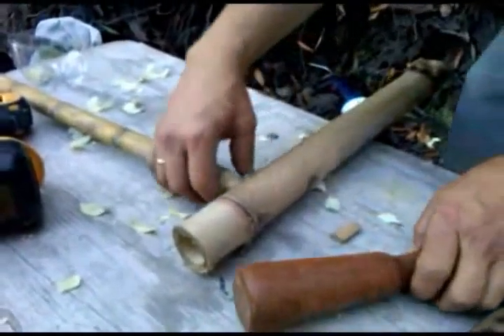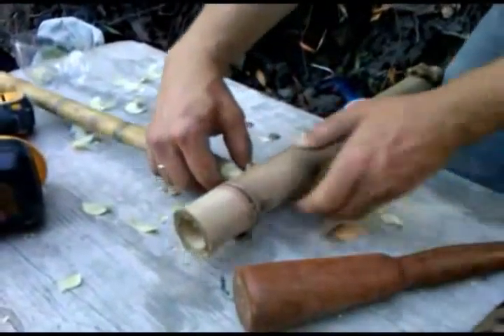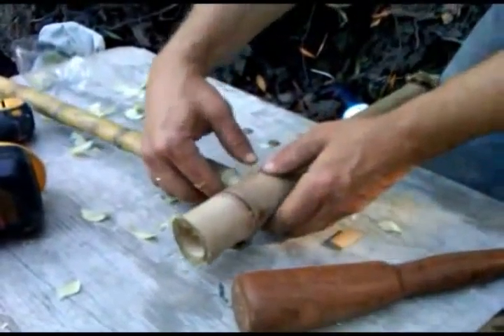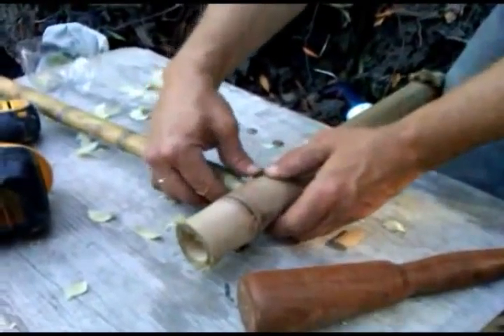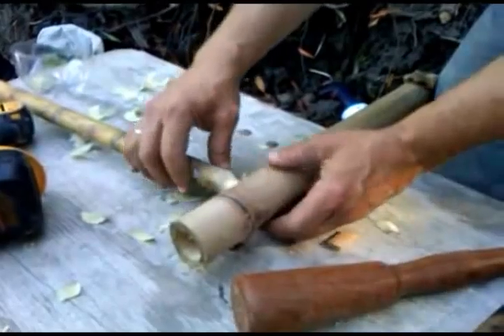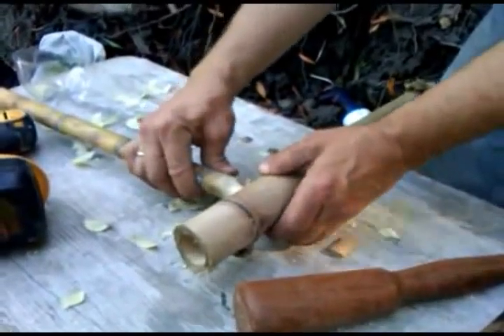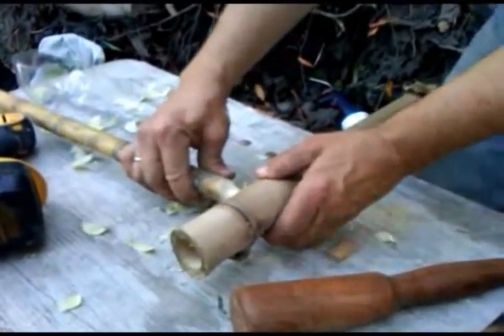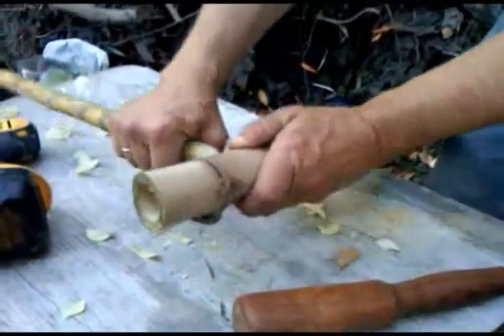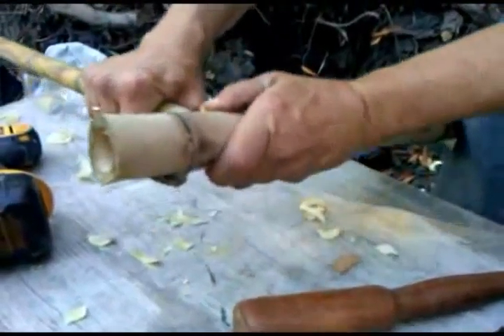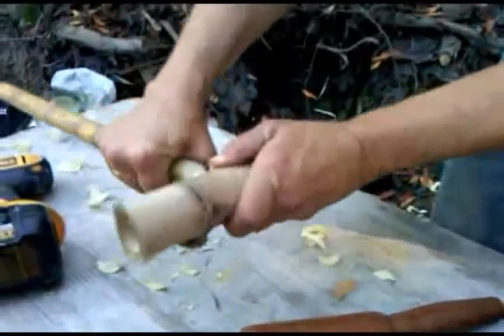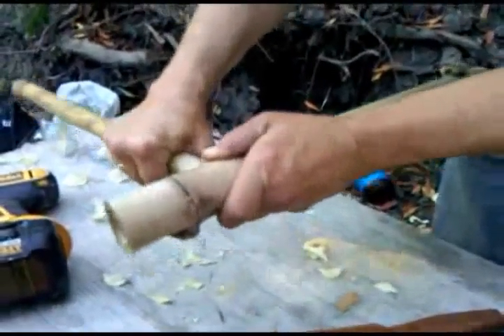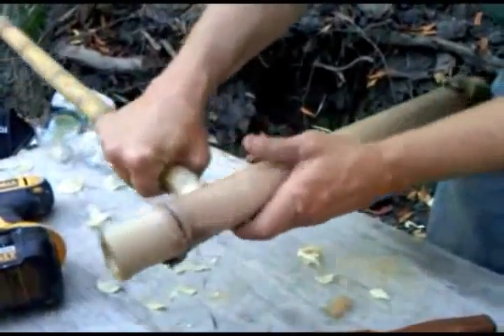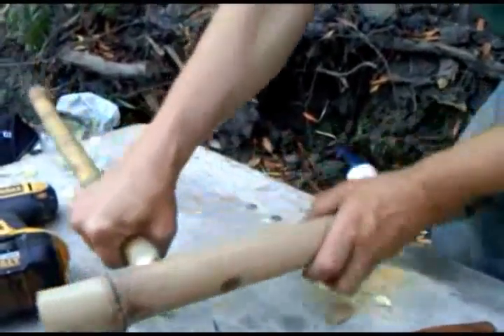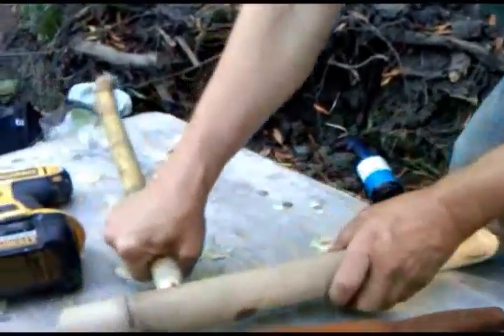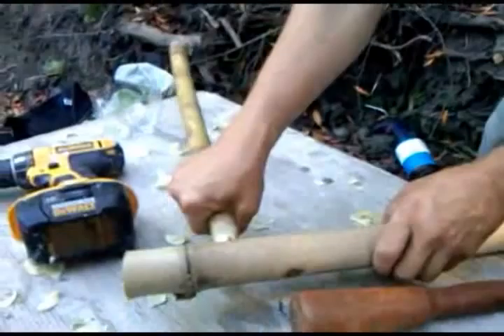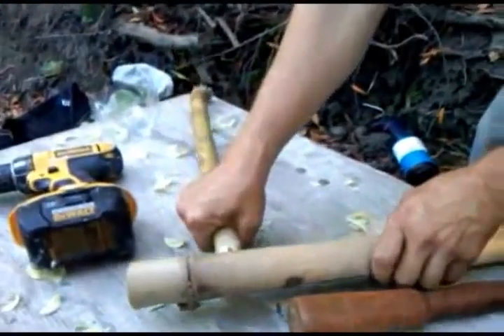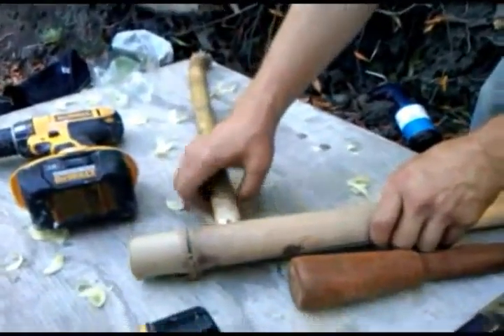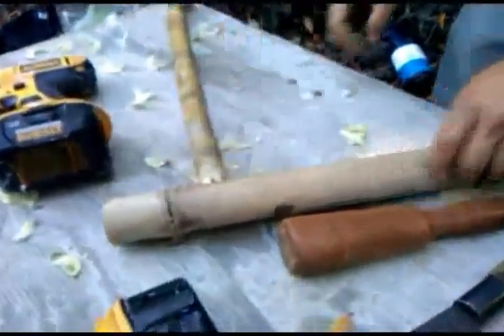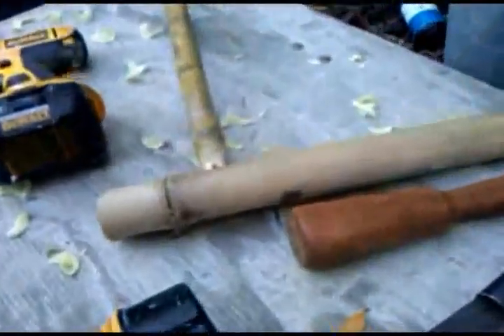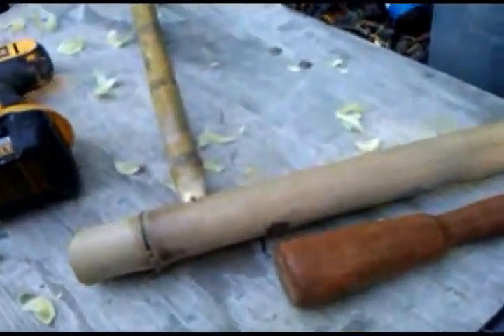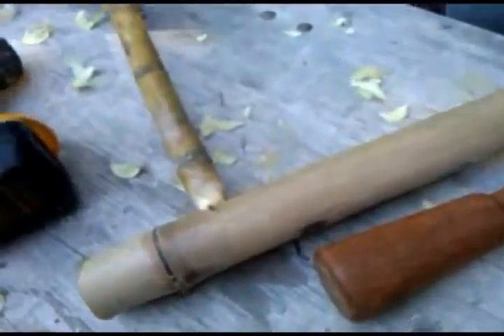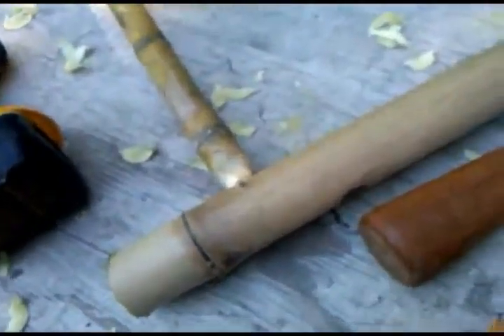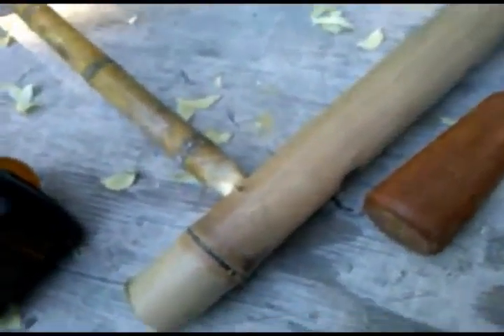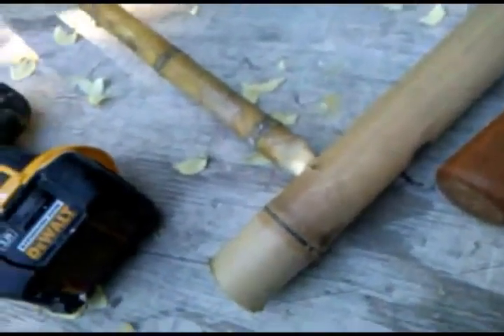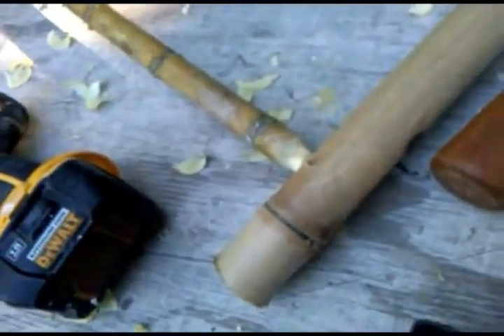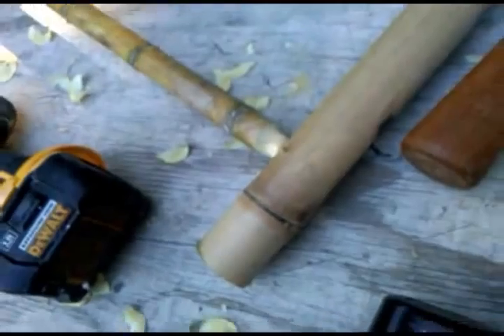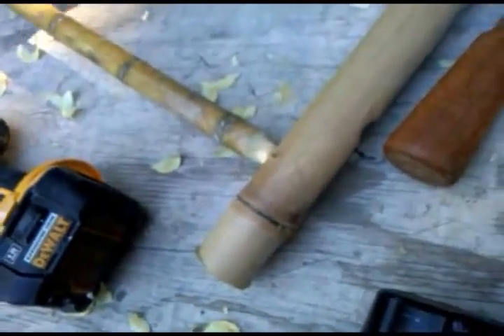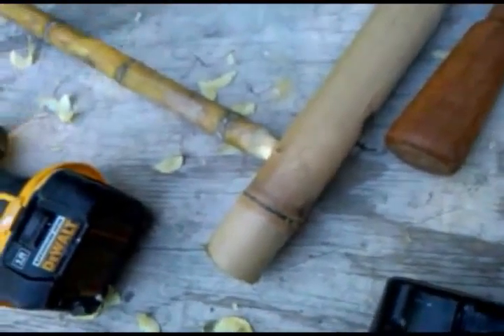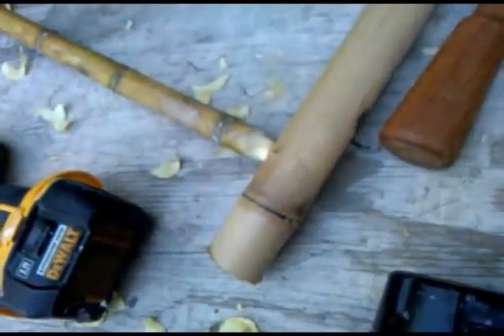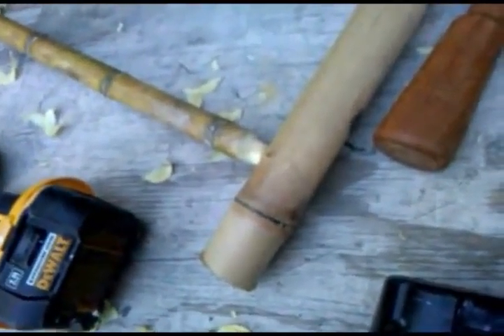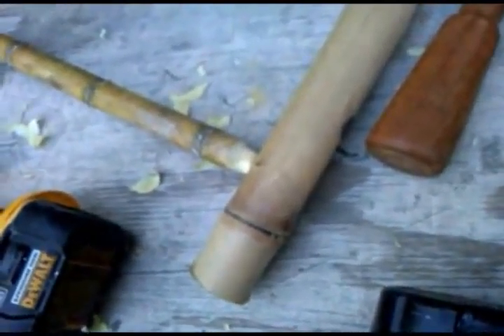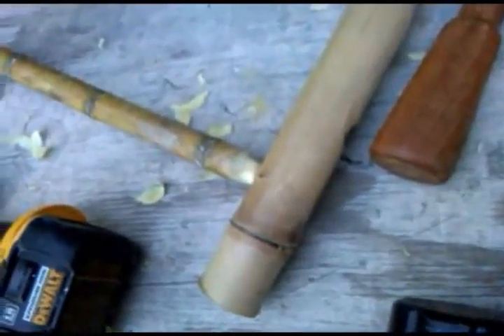So now you've got something that's really, really down in there tight. There's no movement to this at all. Amazingly strong.